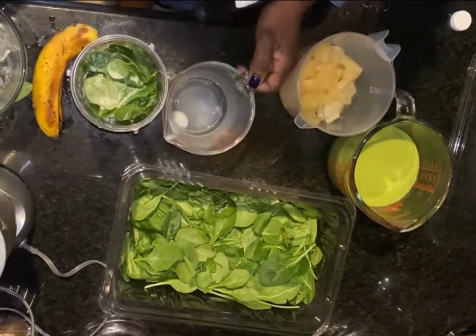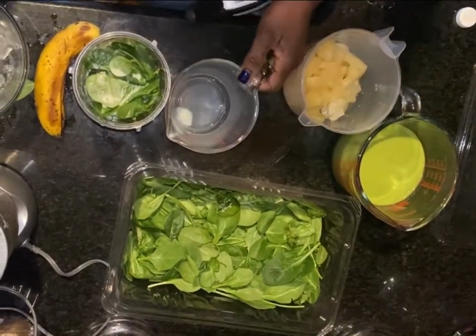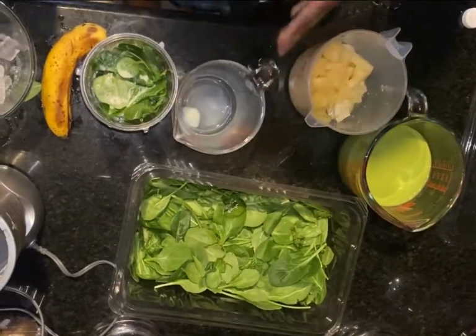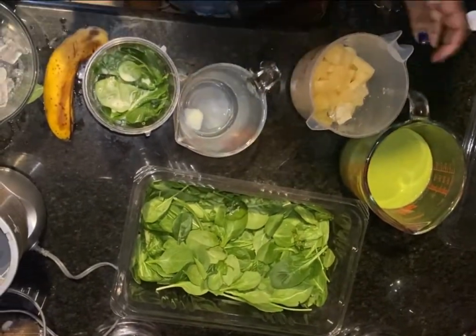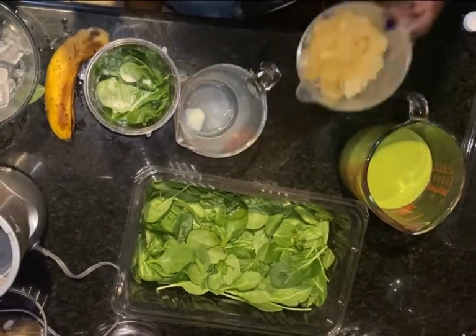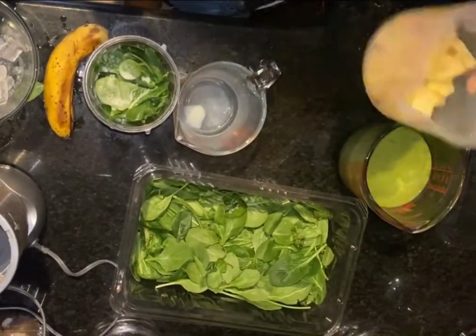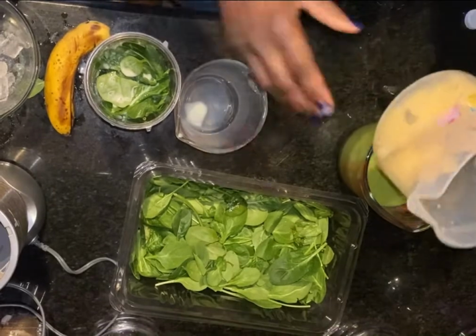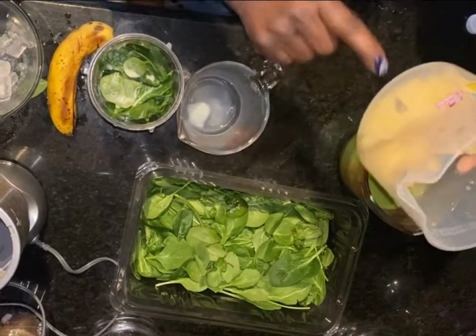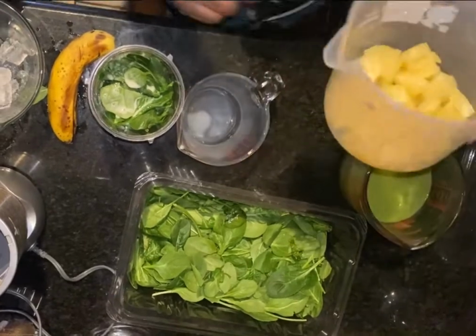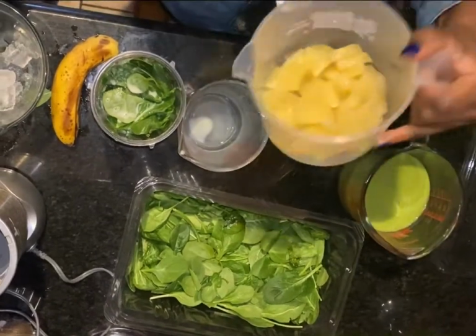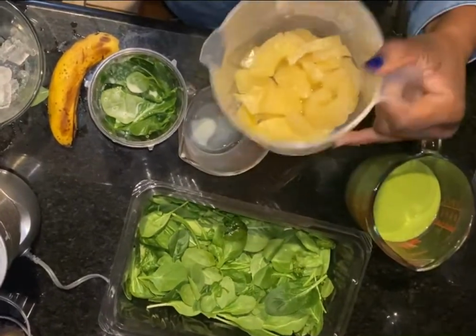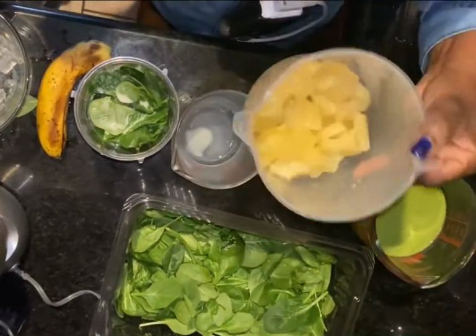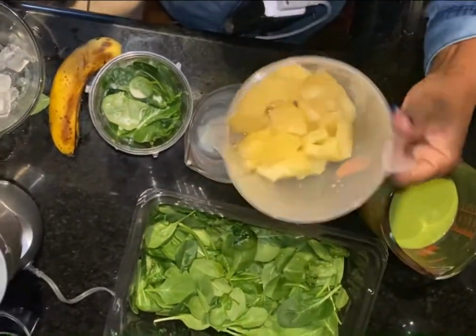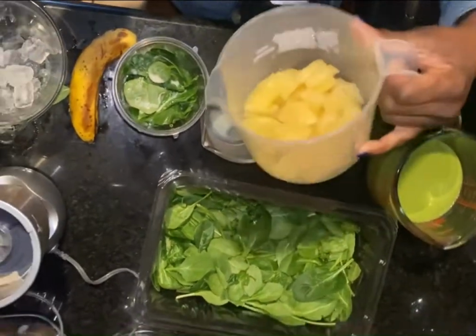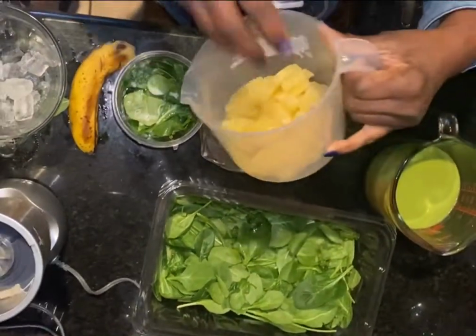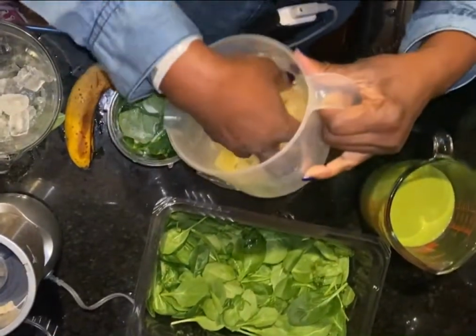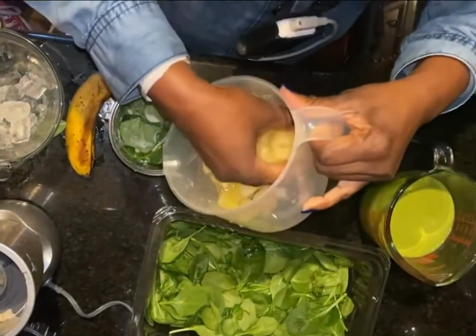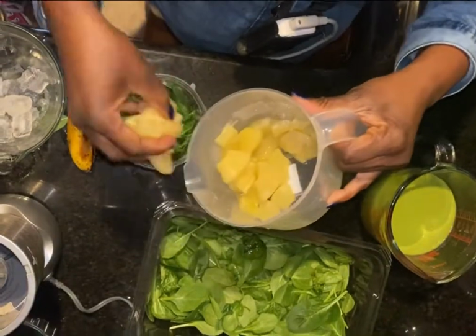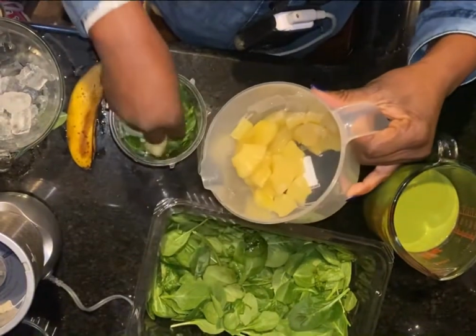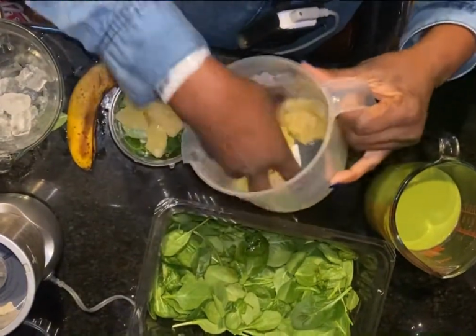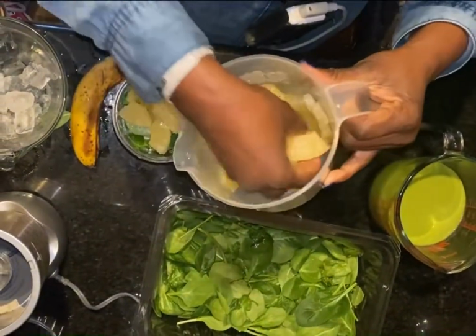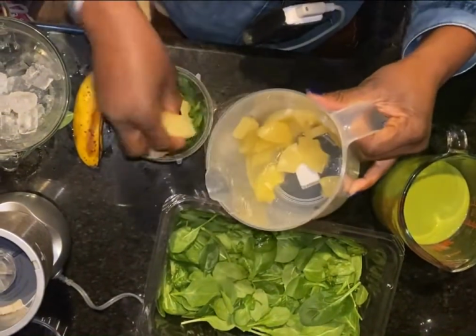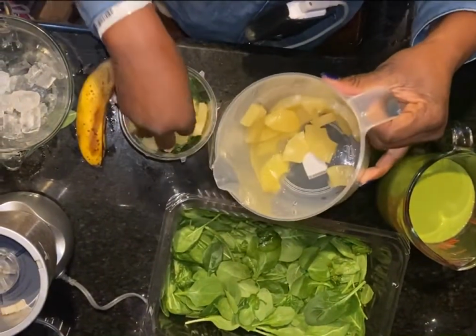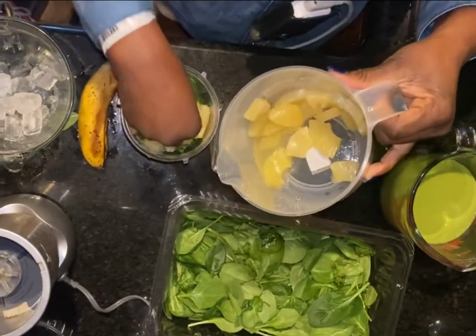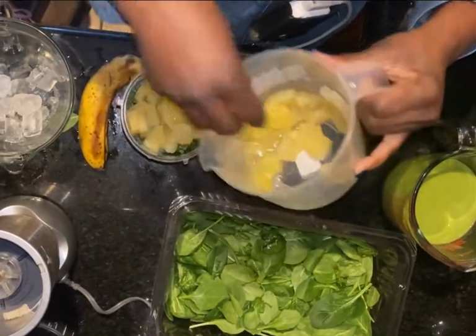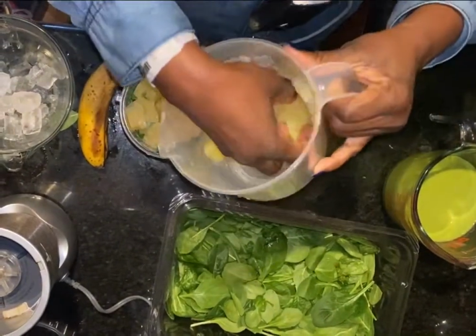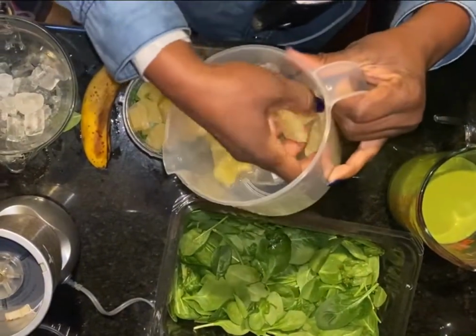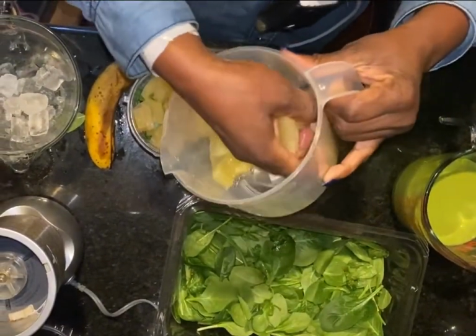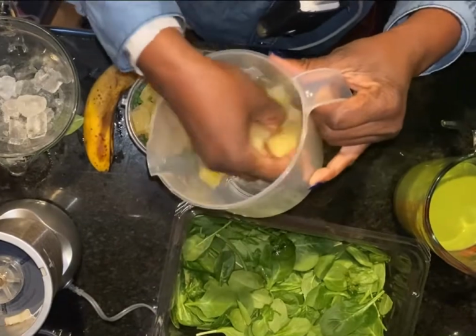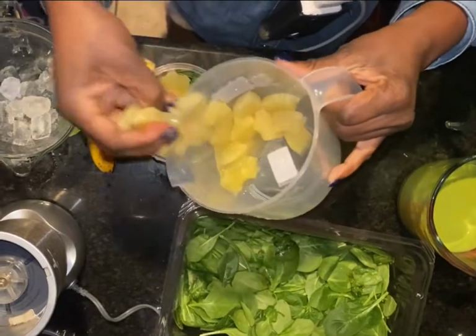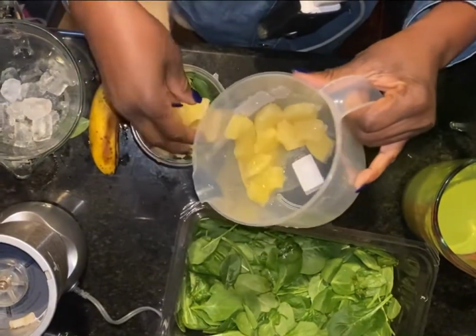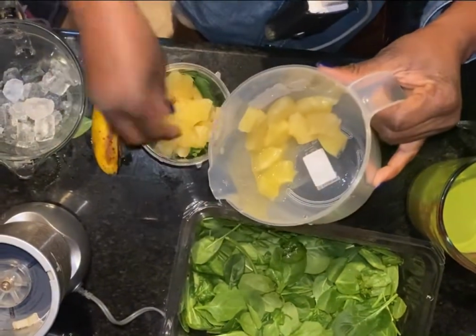And then what I do, I add my pineapples. The pineapple, it's really up to you how much you want to add. It's really for flavor.